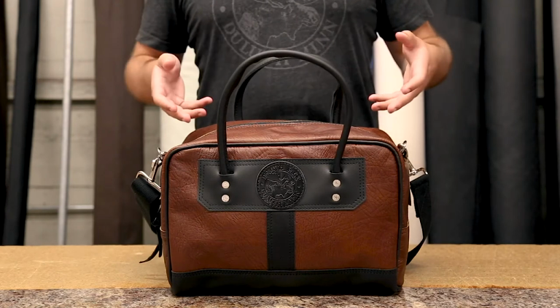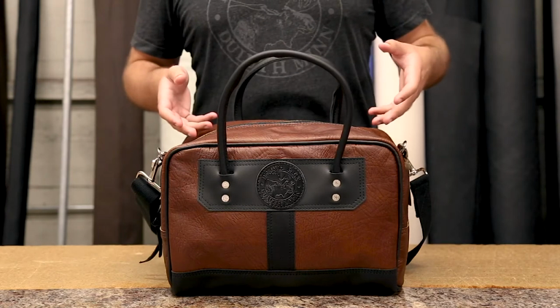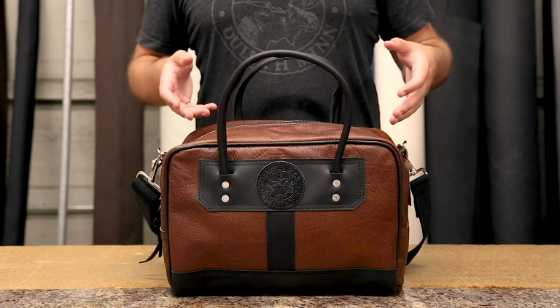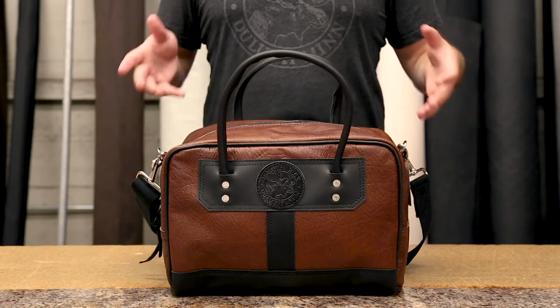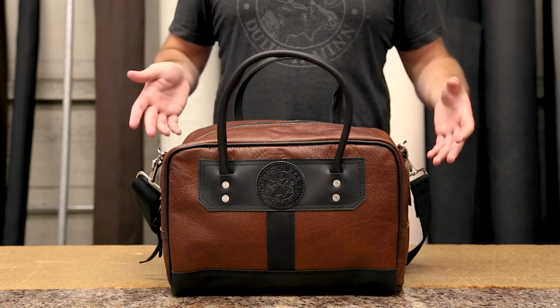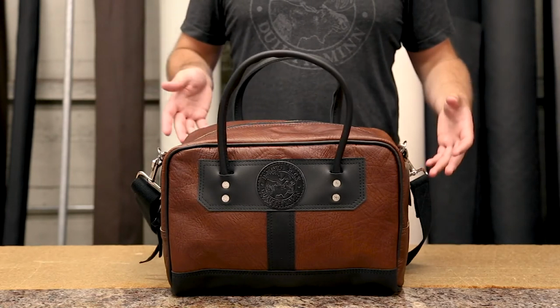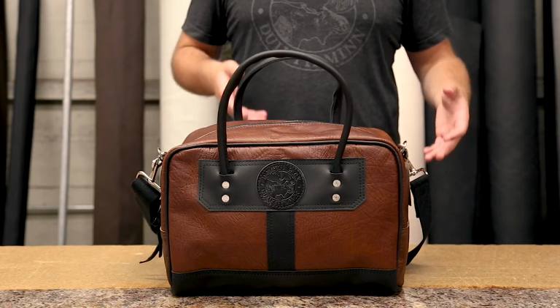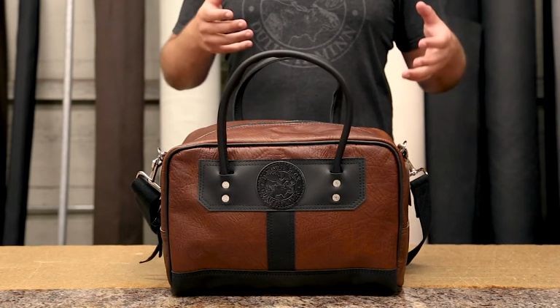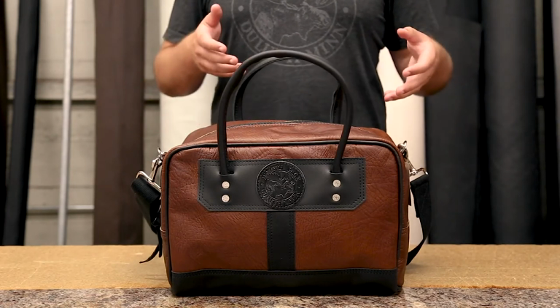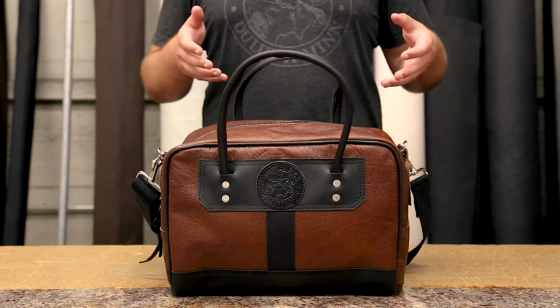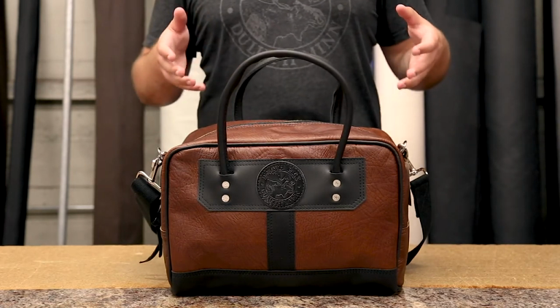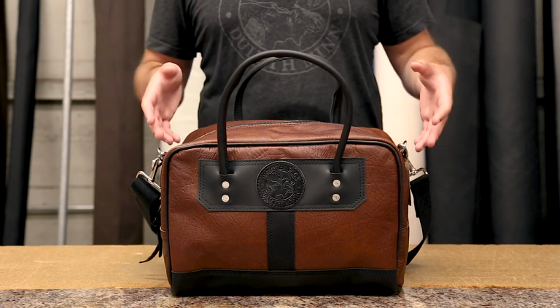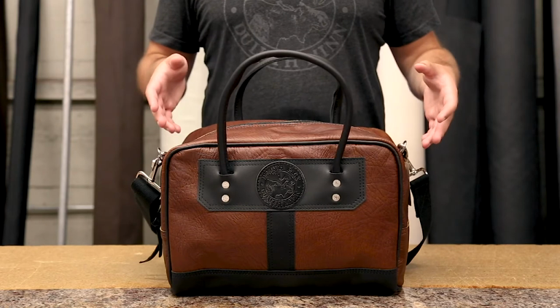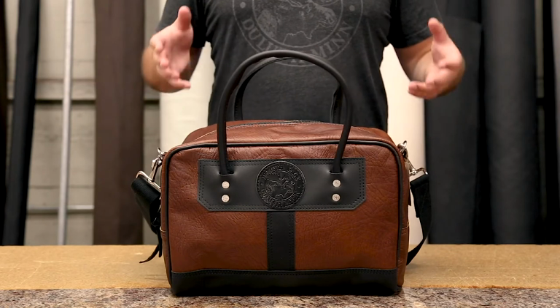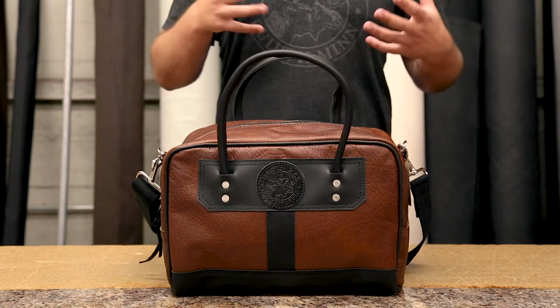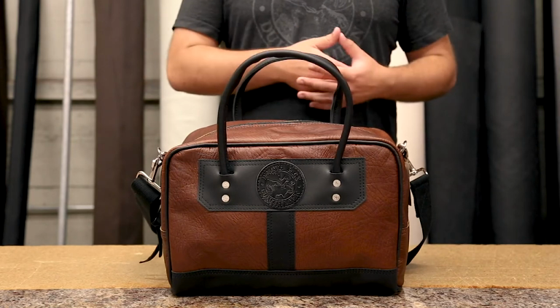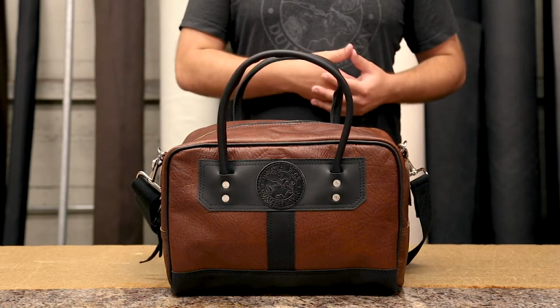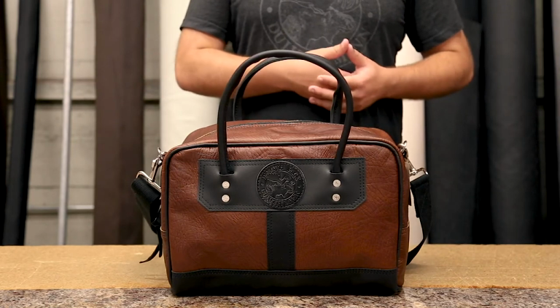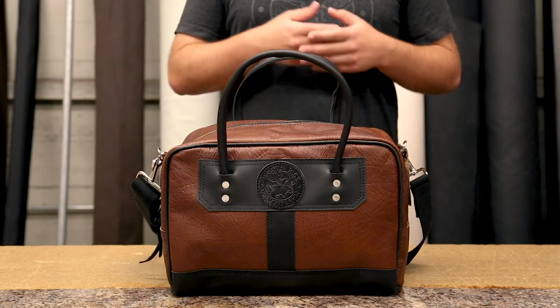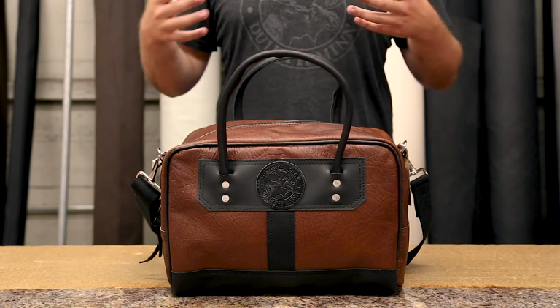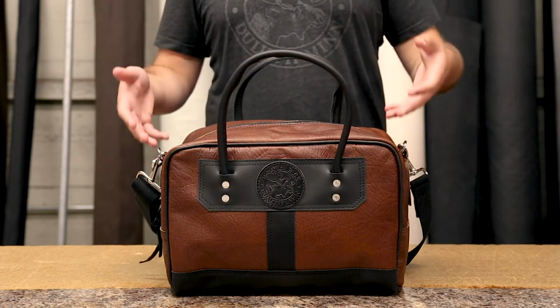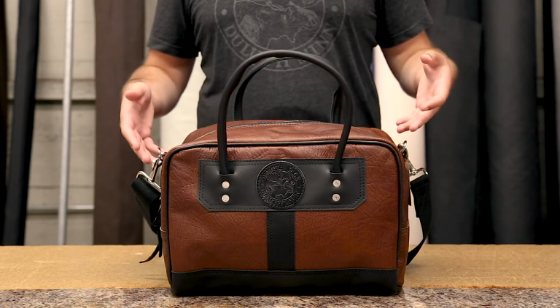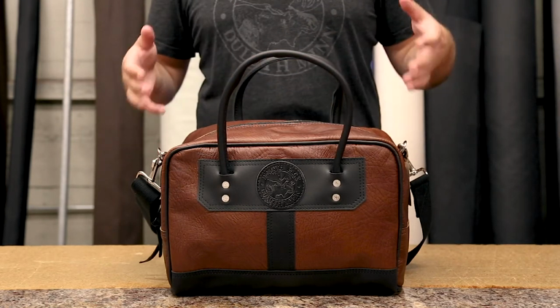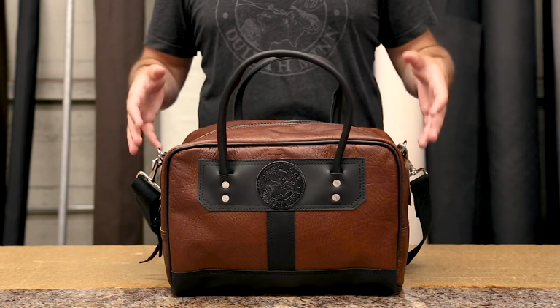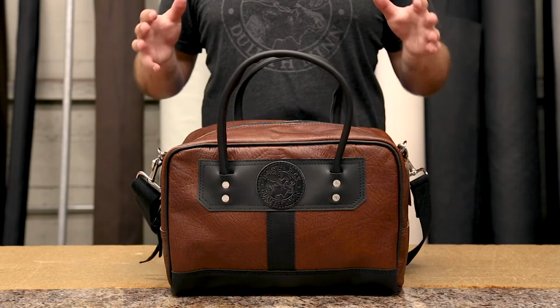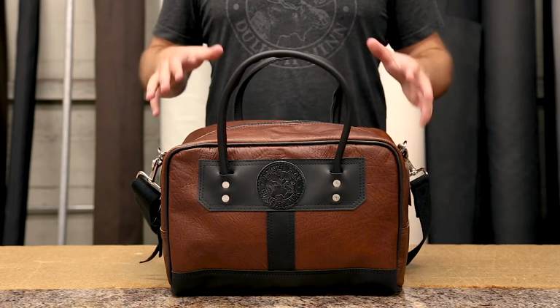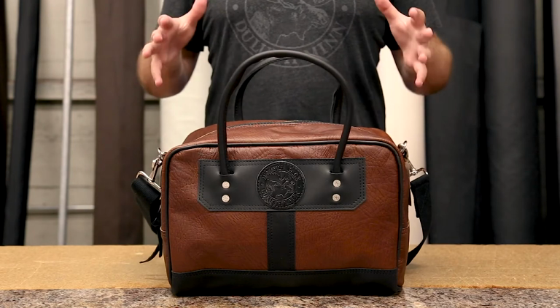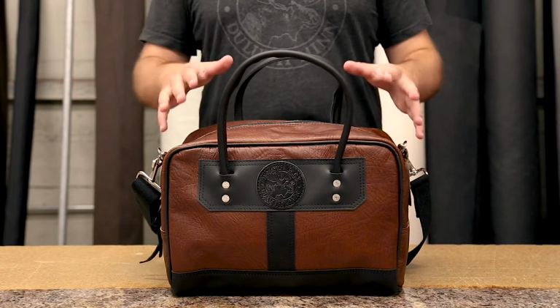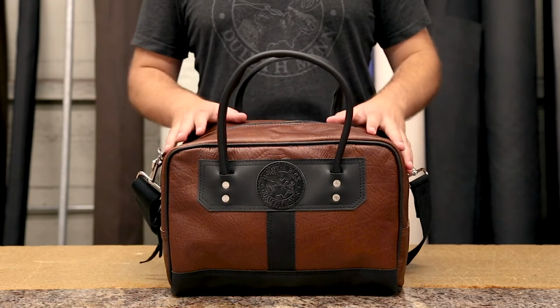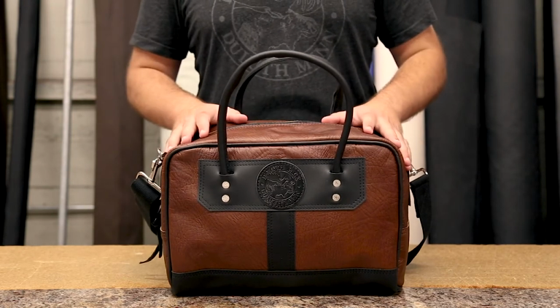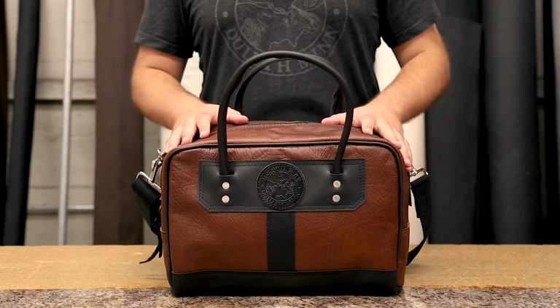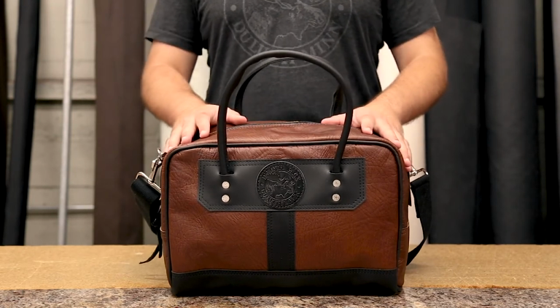But it also is great for clothes. If you're going to your cabin for the weekend, if you're taking a business trip for a couple days, you can put your extra clothes in here, you can put any other tools, whatever you can think of, and it will fit more than a normal briefcase could fit.